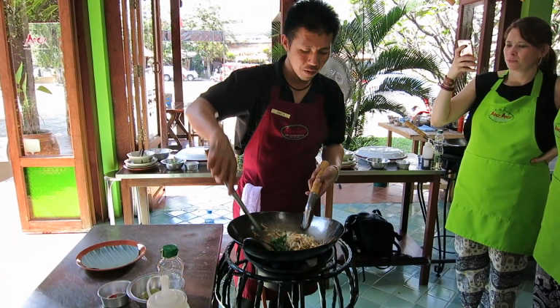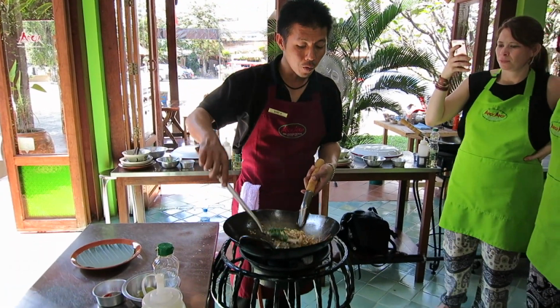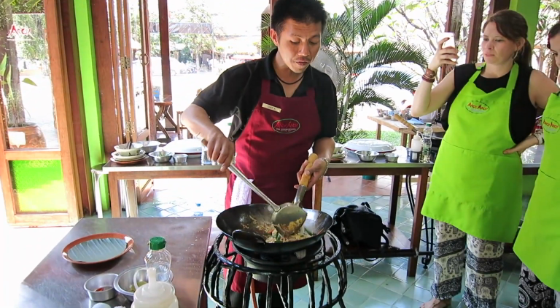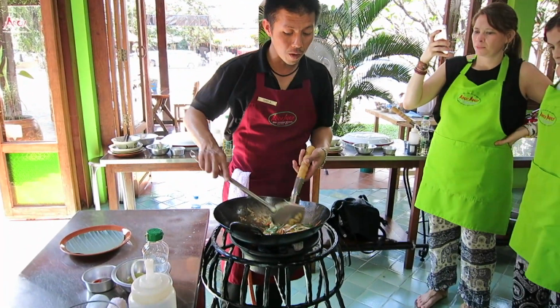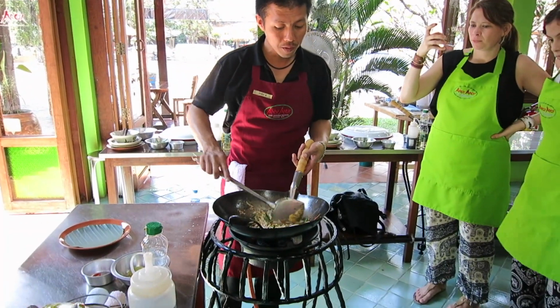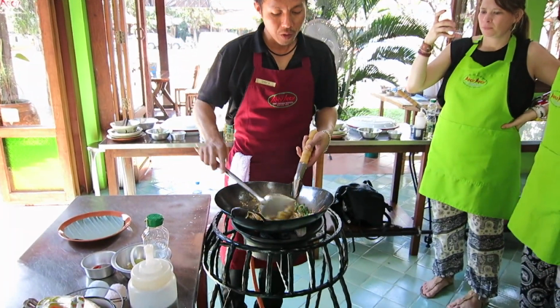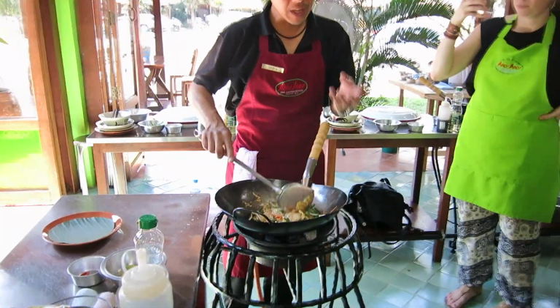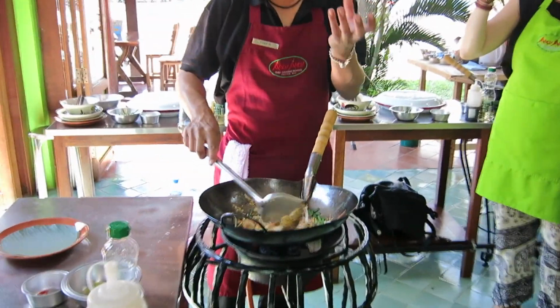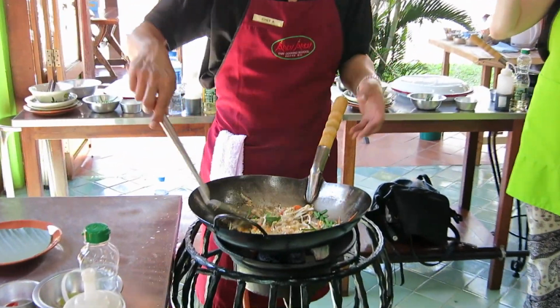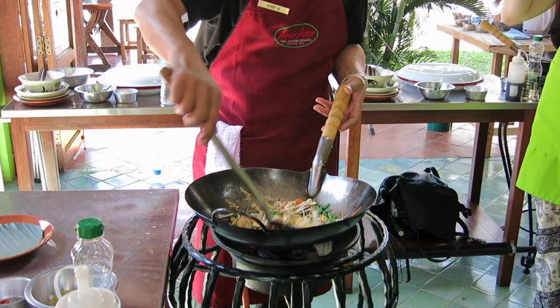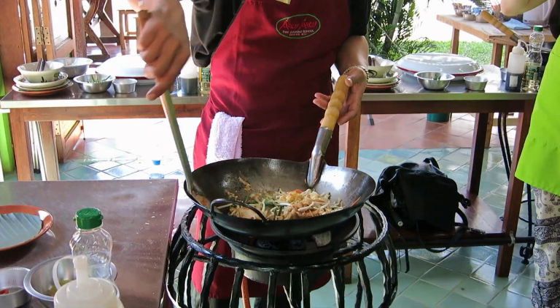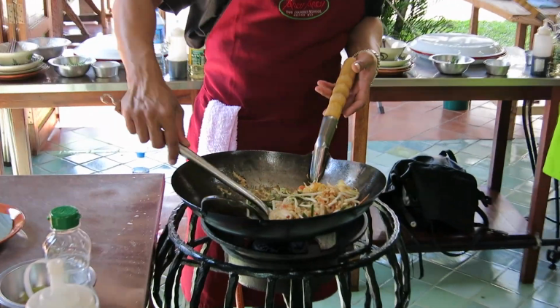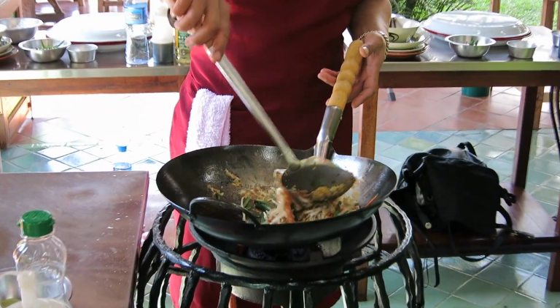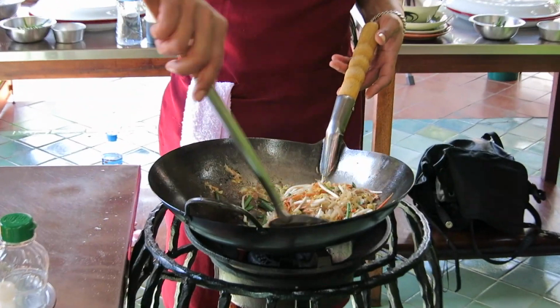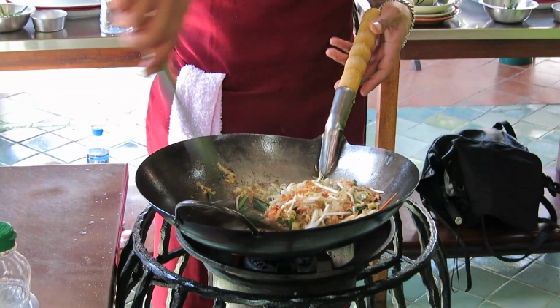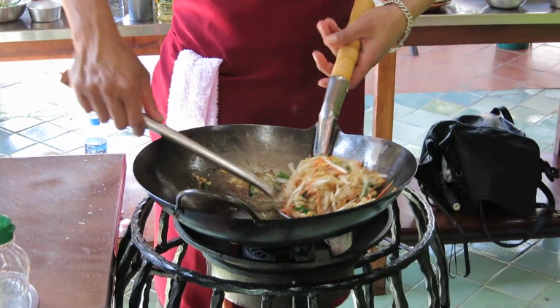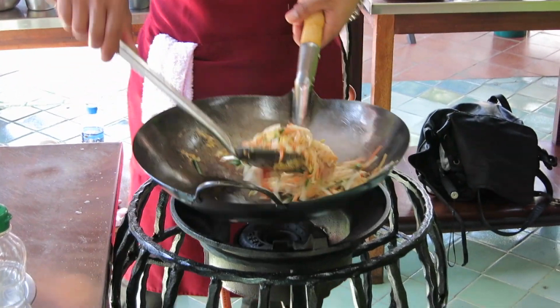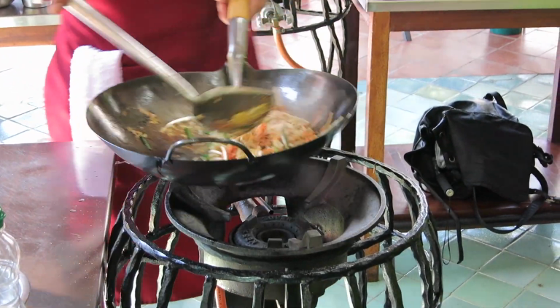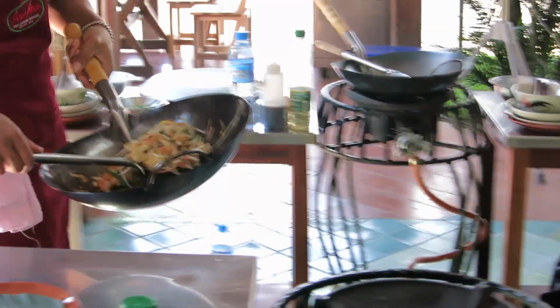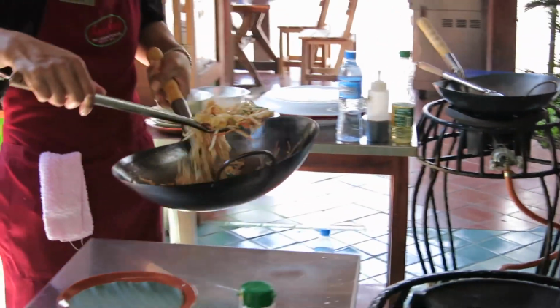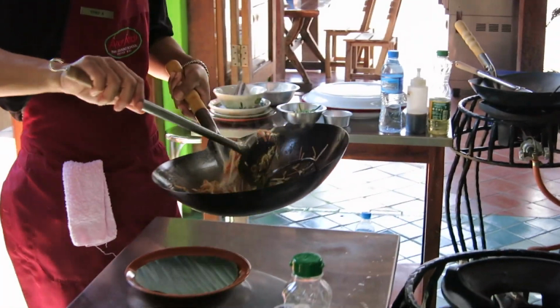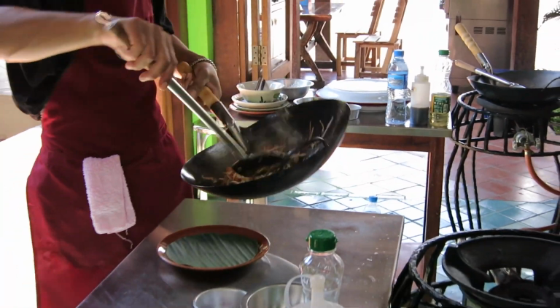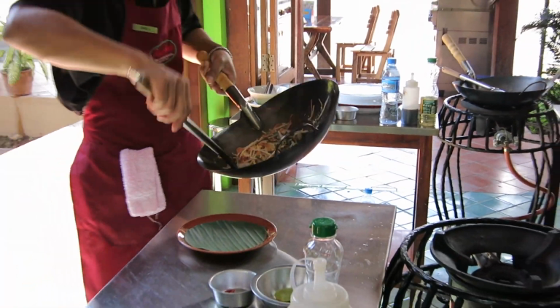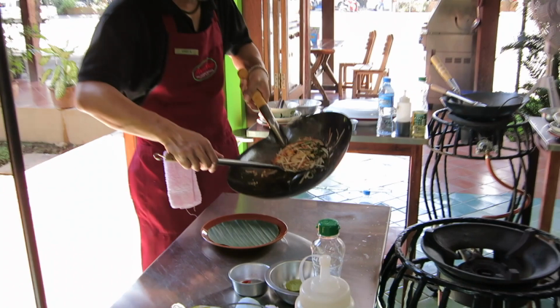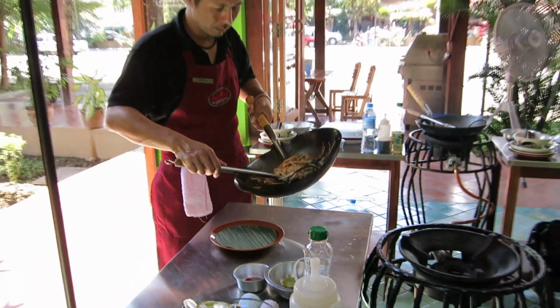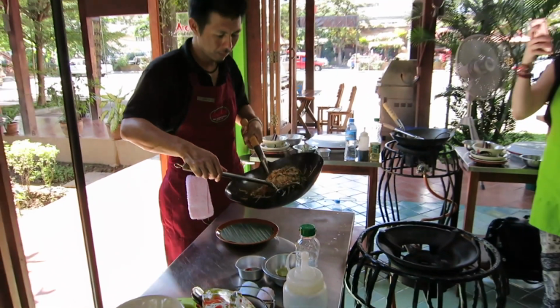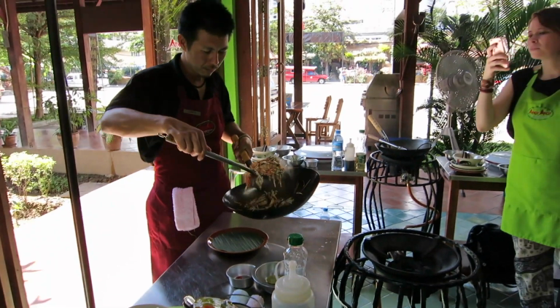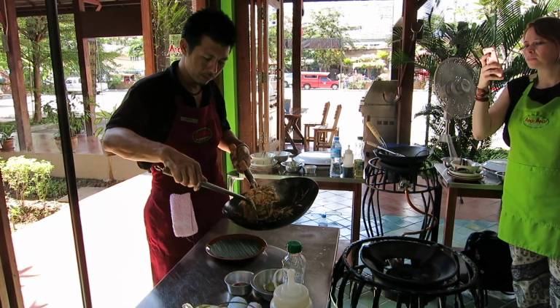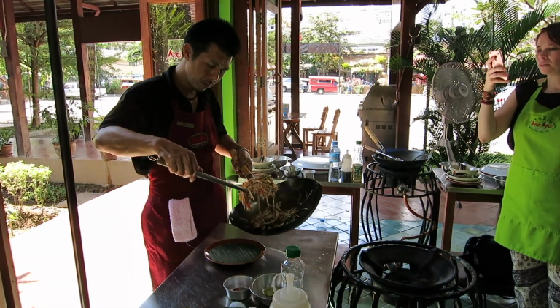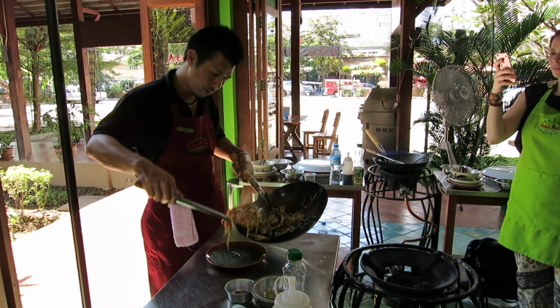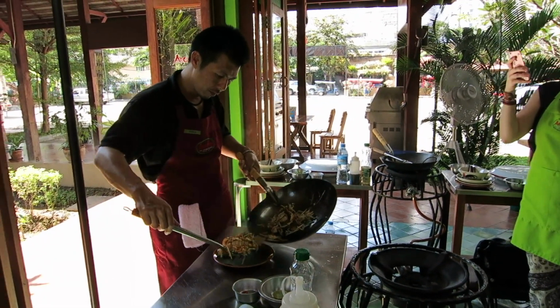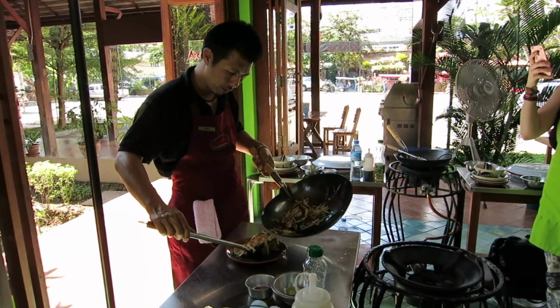Don't cook chives too long. You will get a little taste from the chives, and the color won't be nice anymore if overcooked. That's a nice one.